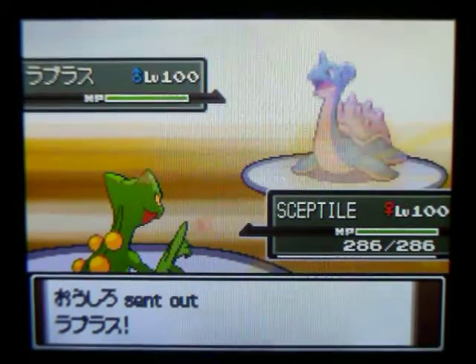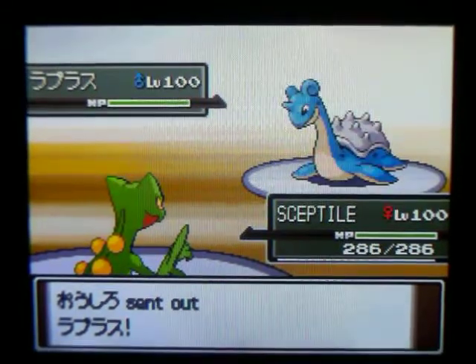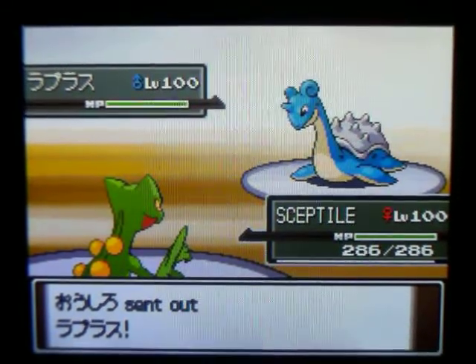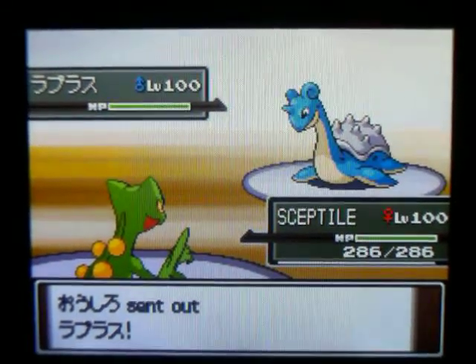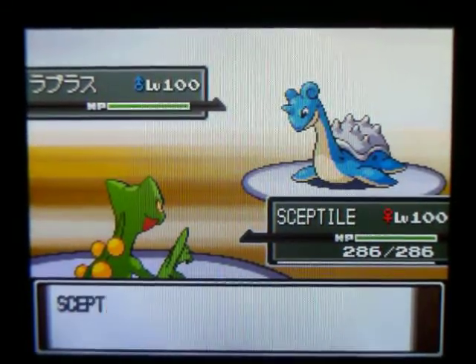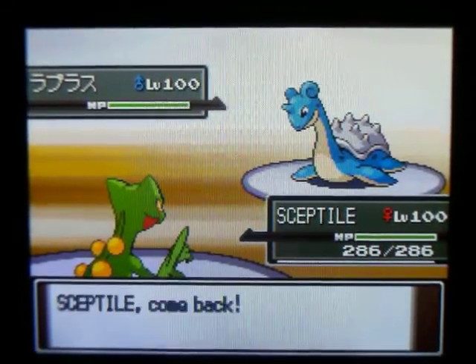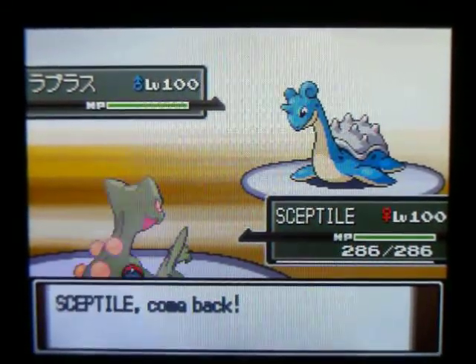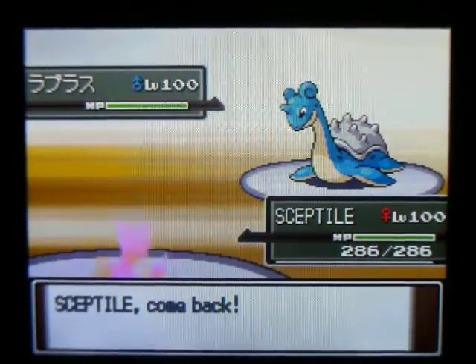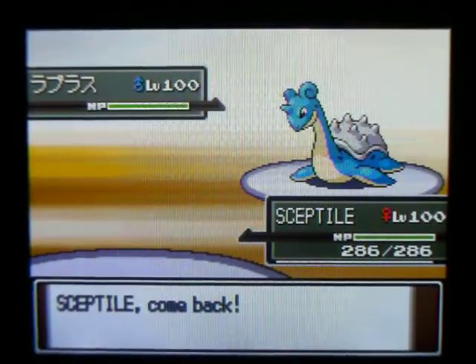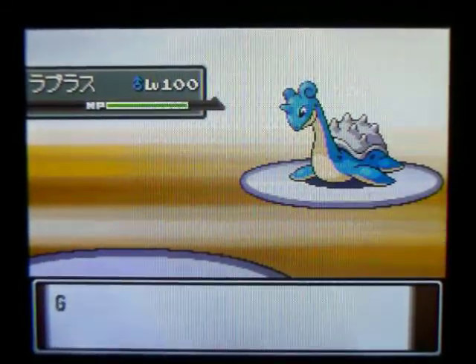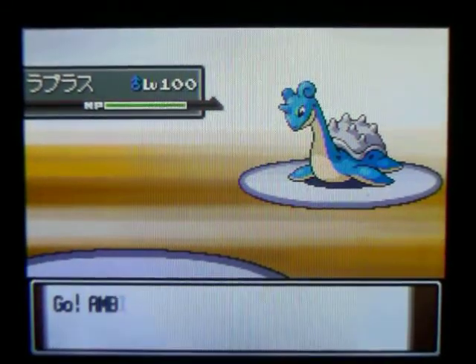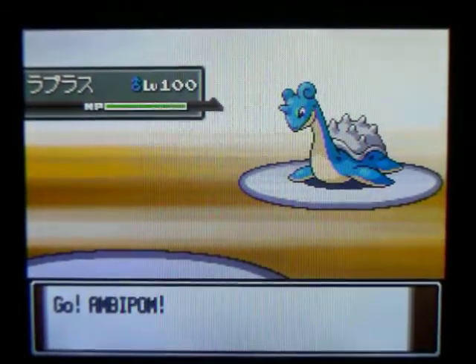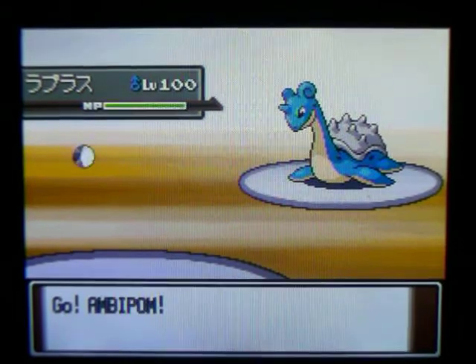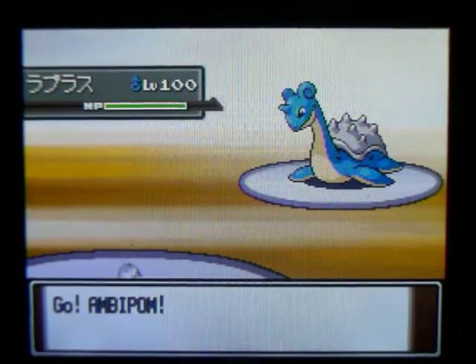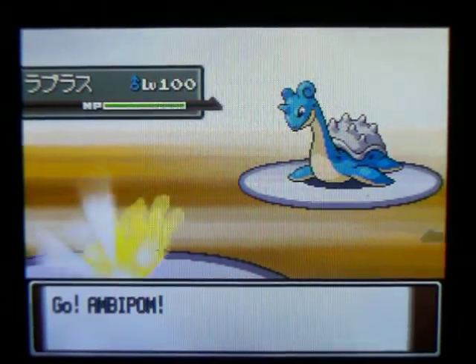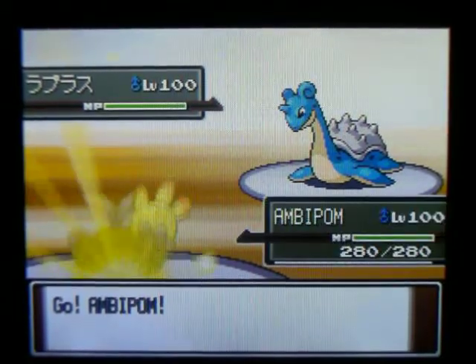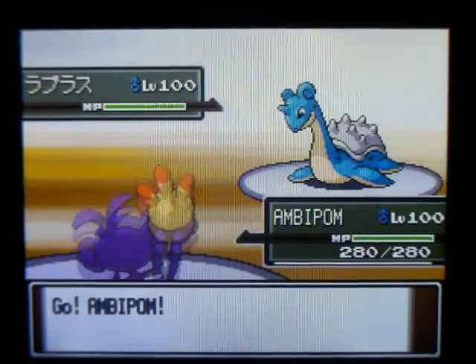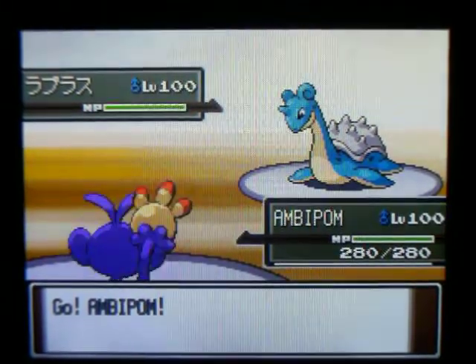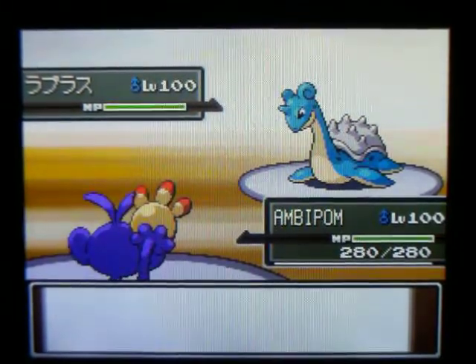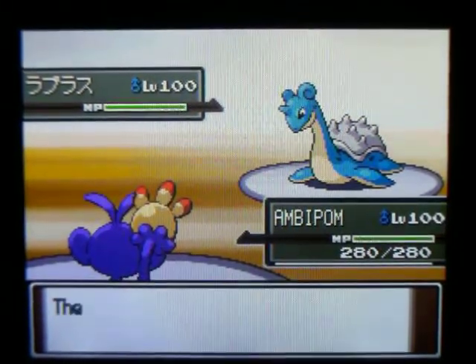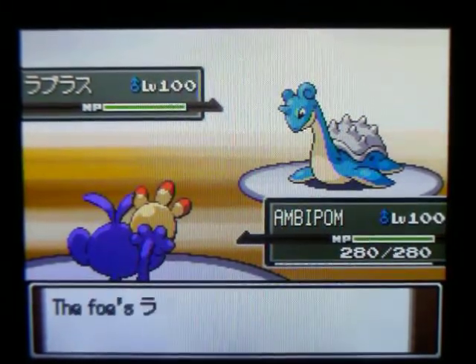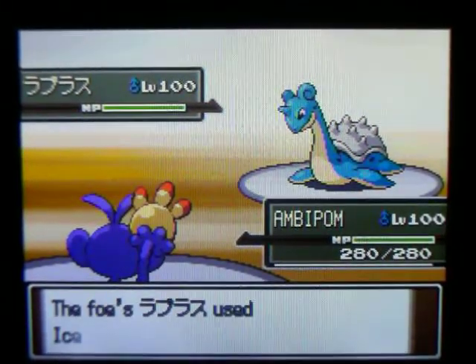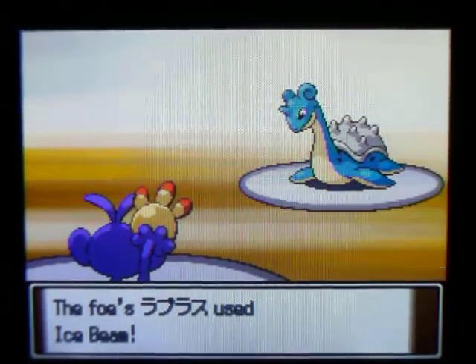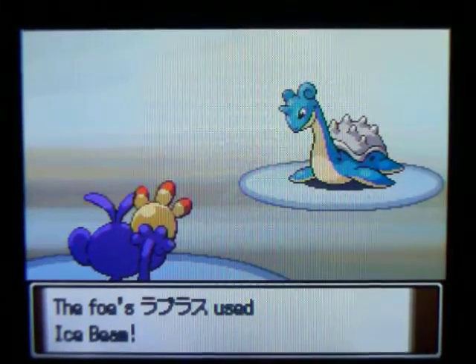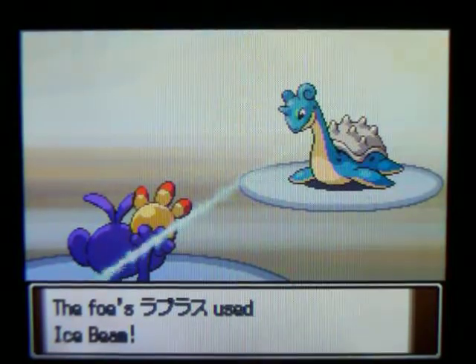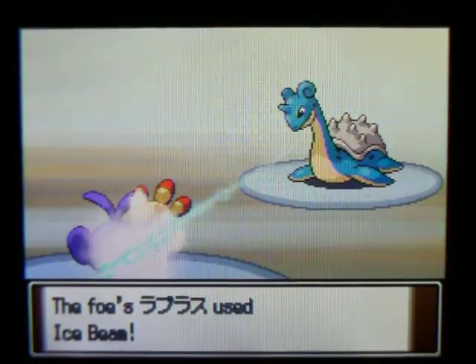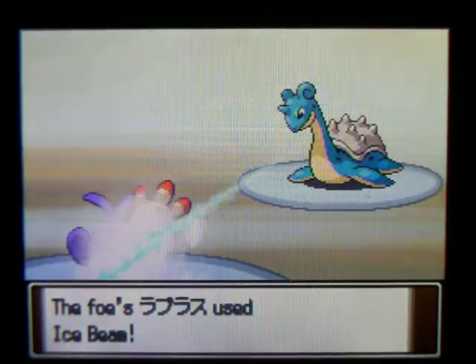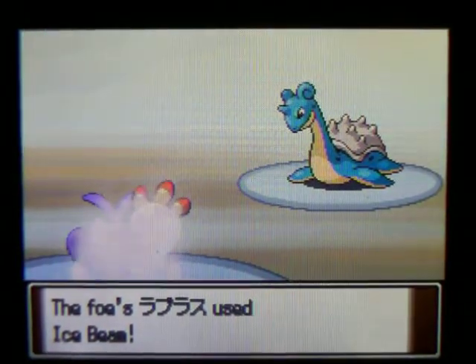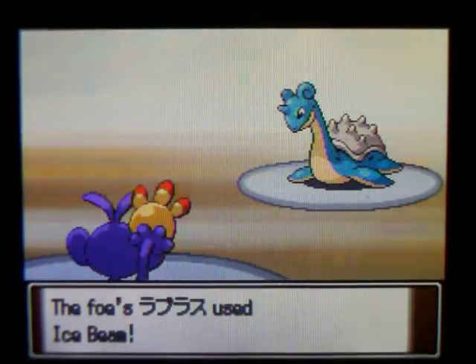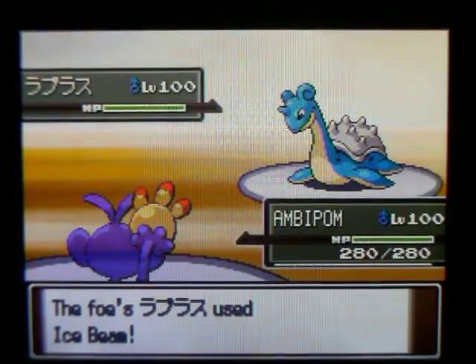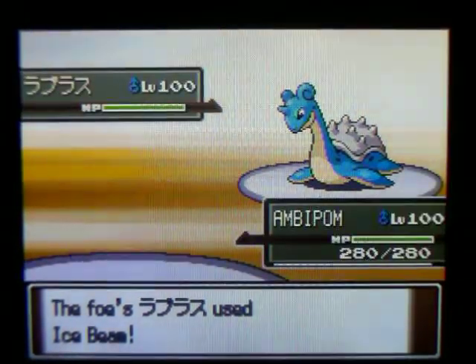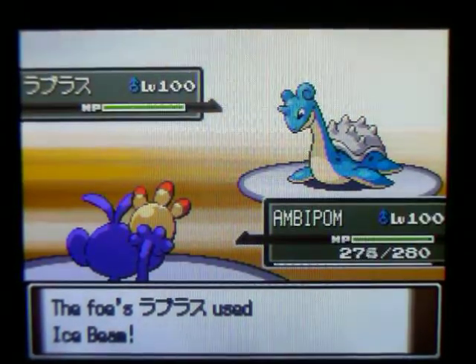So then he sends in his Lapras. I do have Energy Ball and Focus Blast, but since I'm Choice Specs I can only stay locked into Dragon Pulse. So he hits me with an Ice Beam, and then I go for my Ambipom.